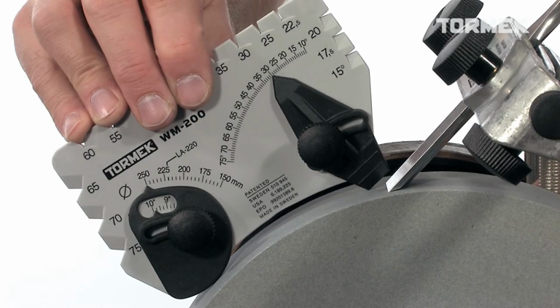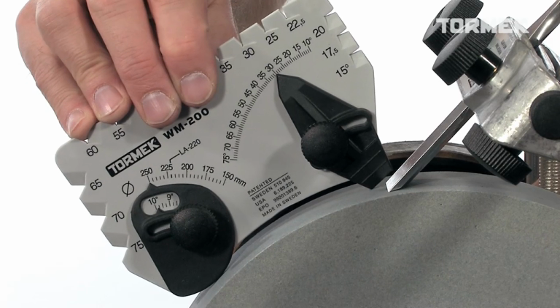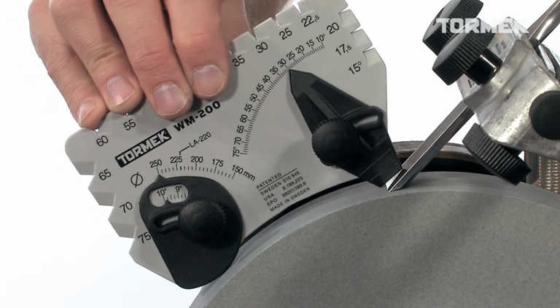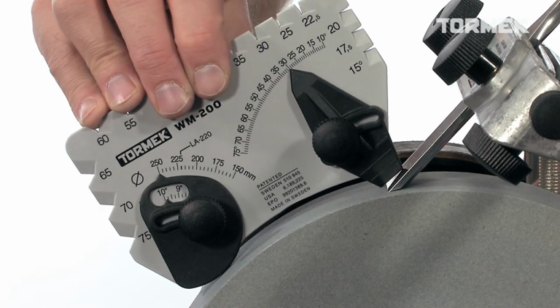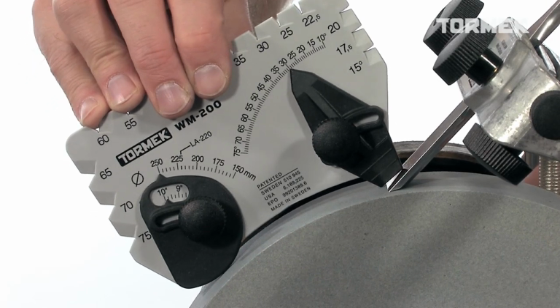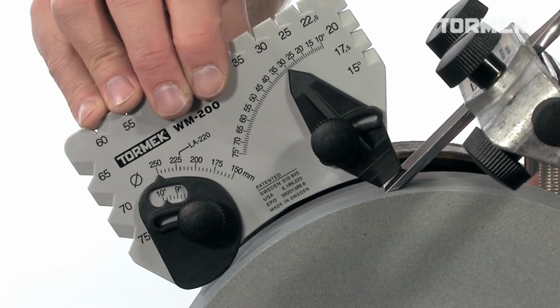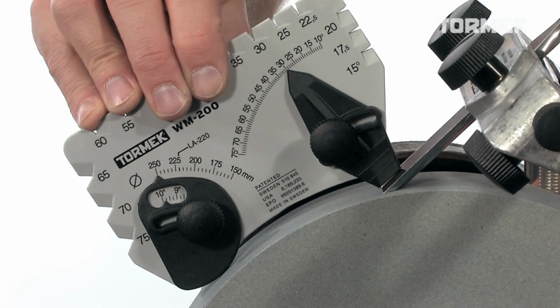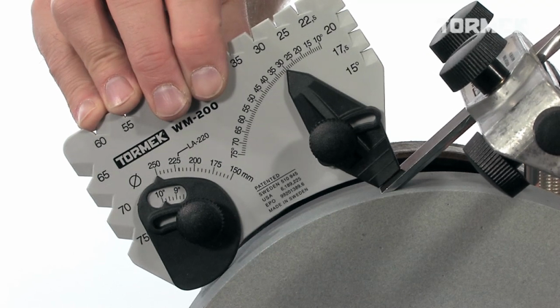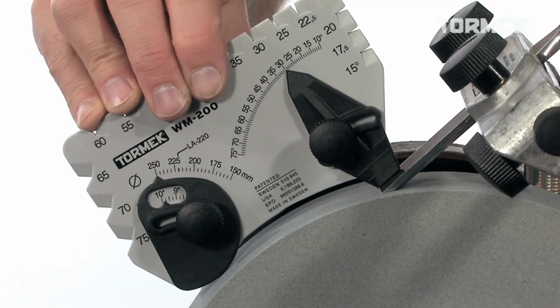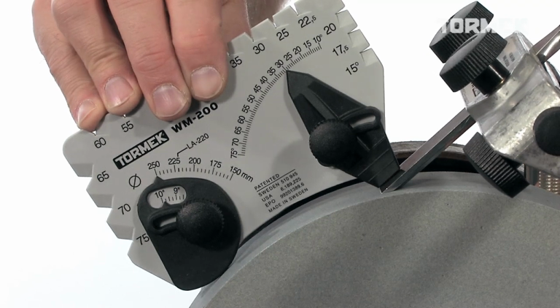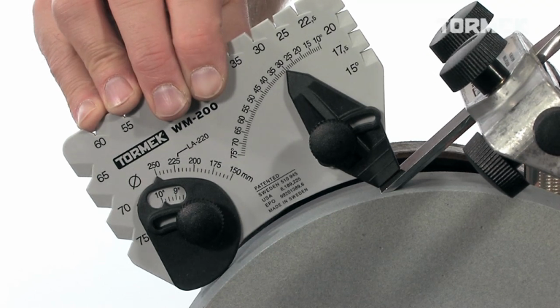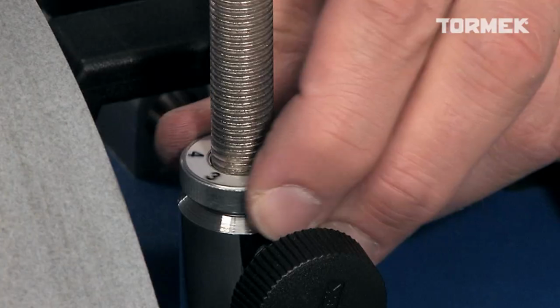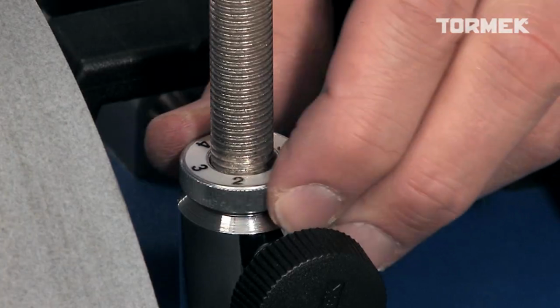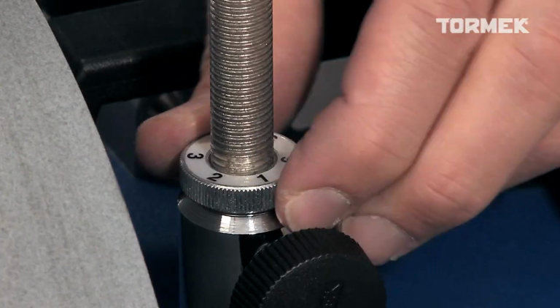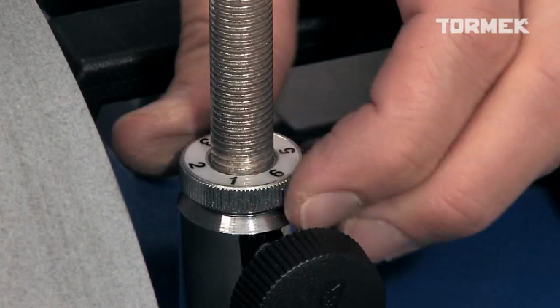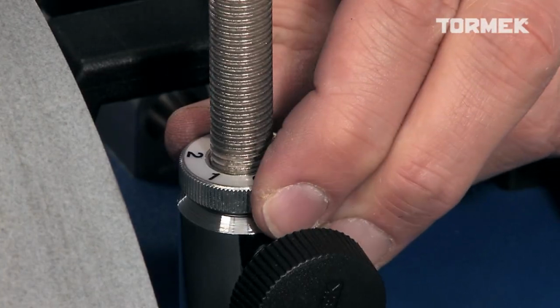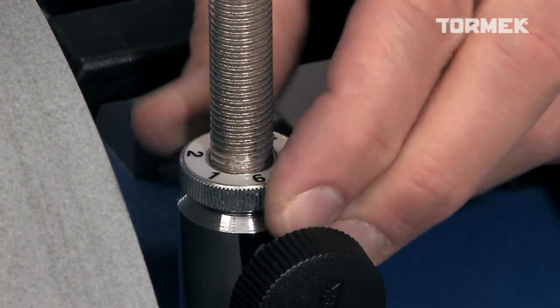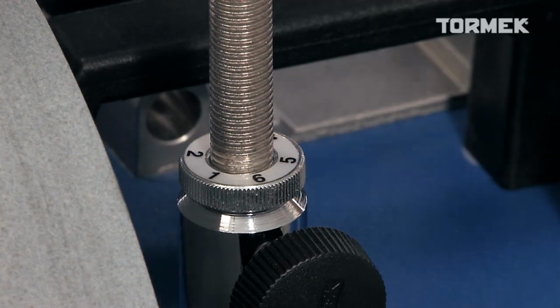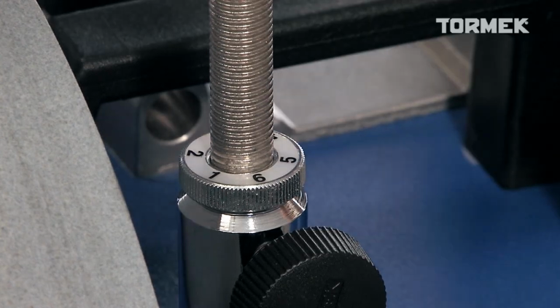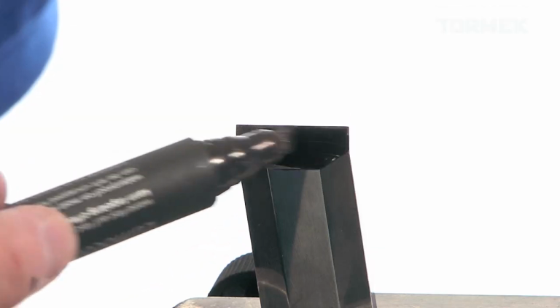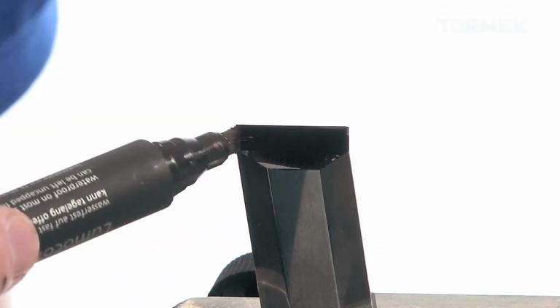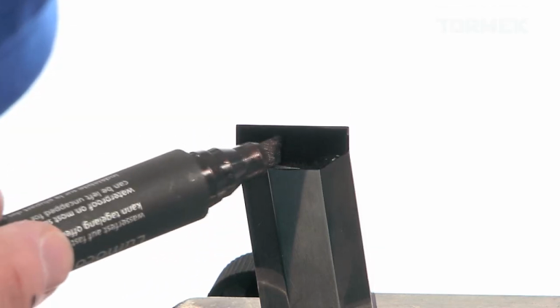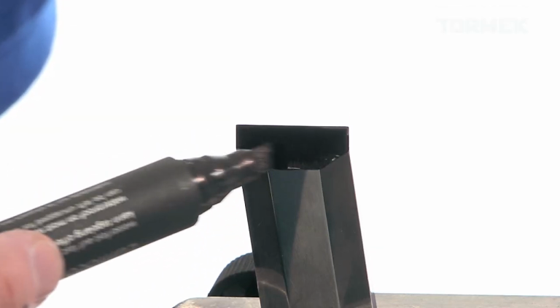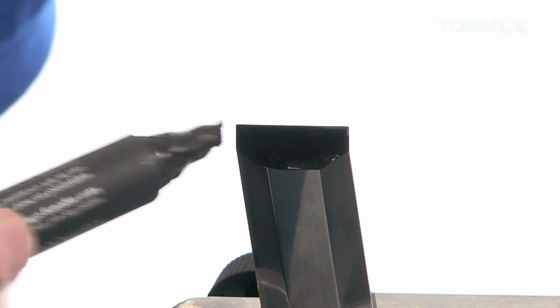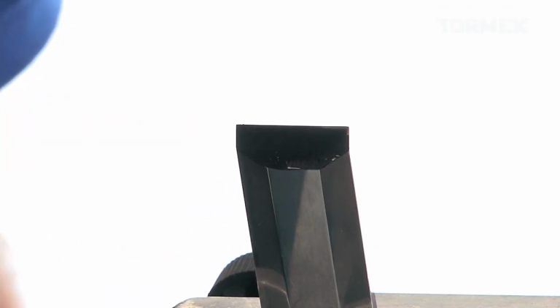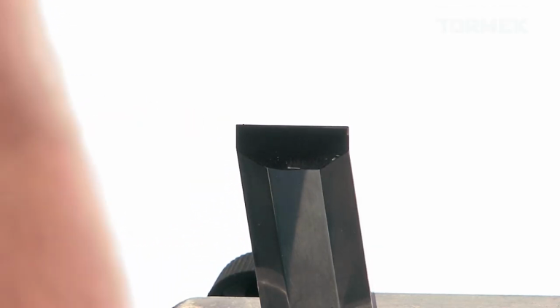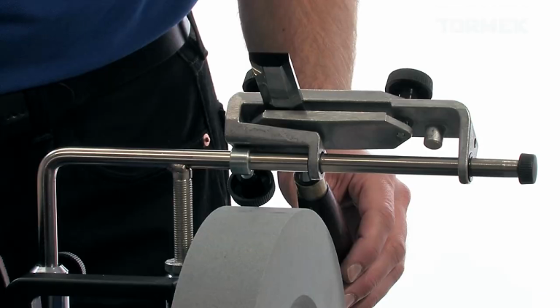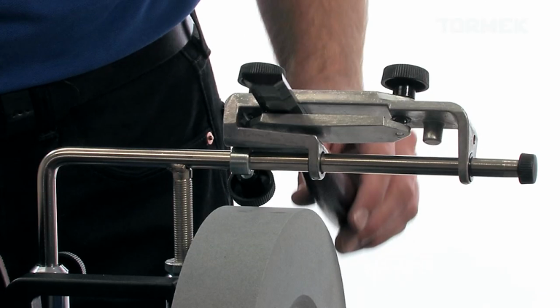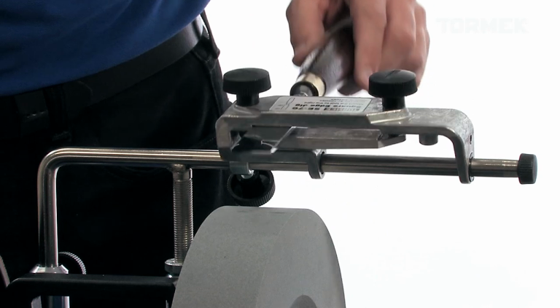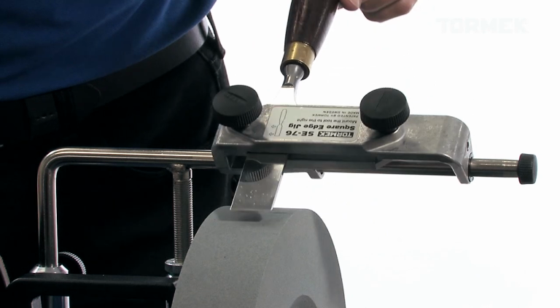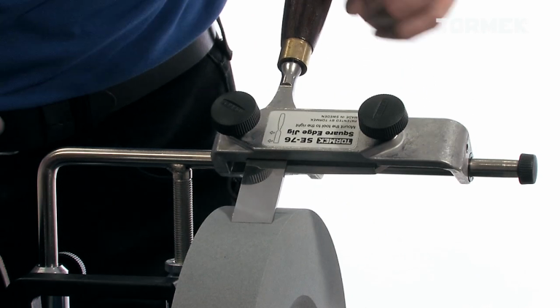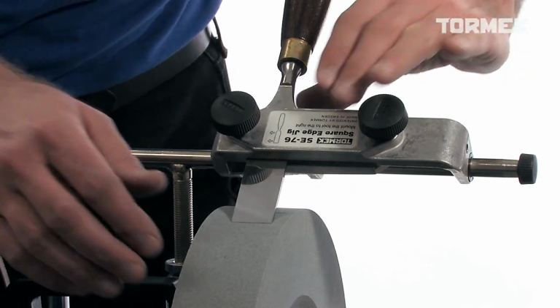The edge angle is set with the Angle Master. Adjust the universal support until the setting is right. Or, color the bevel and you can easily replicate an existing edge angle.